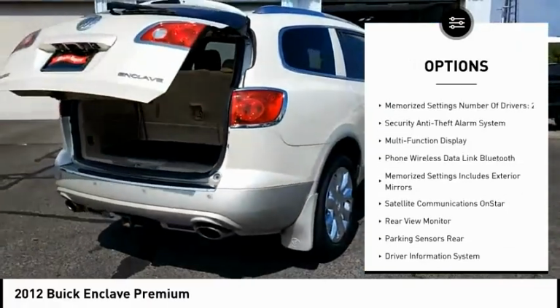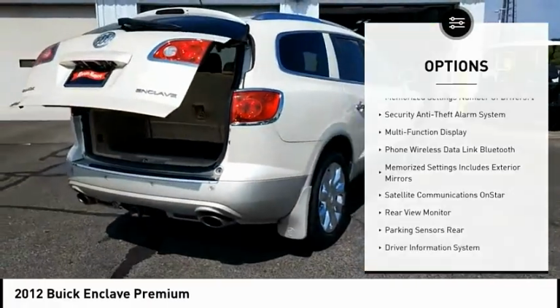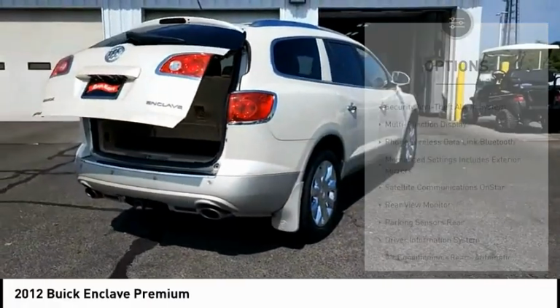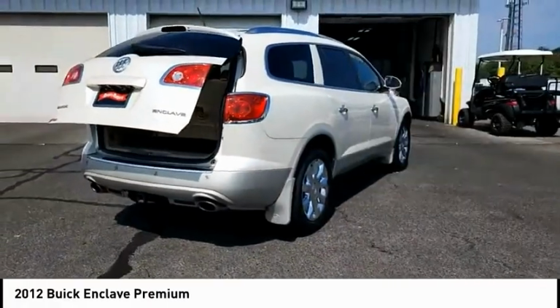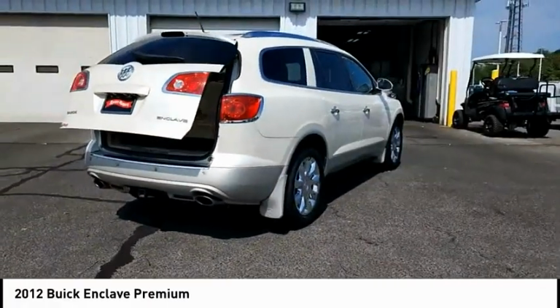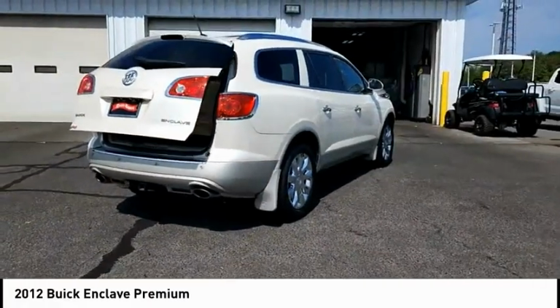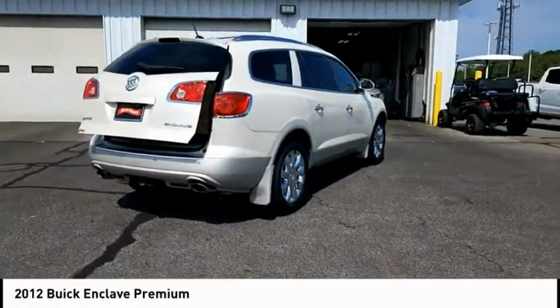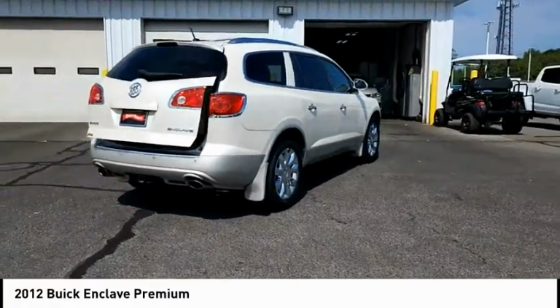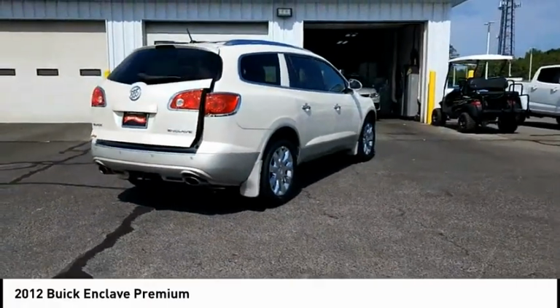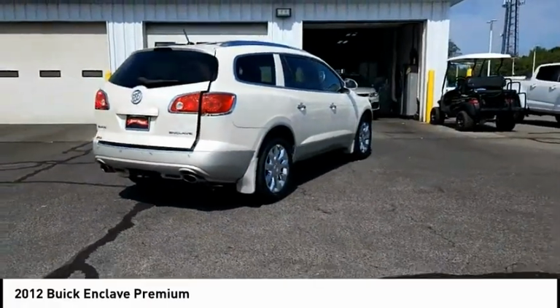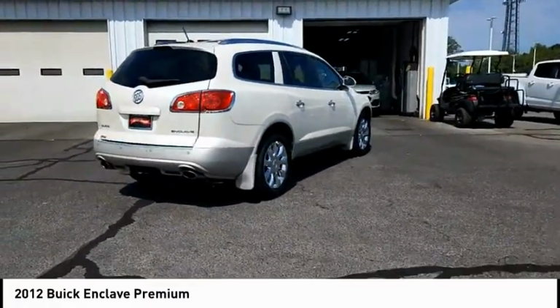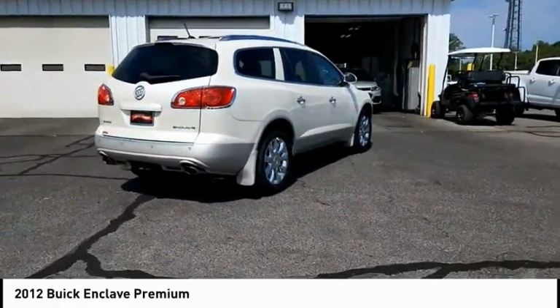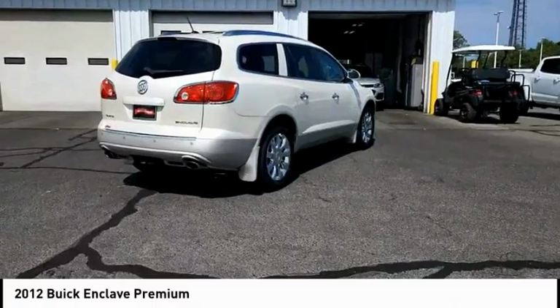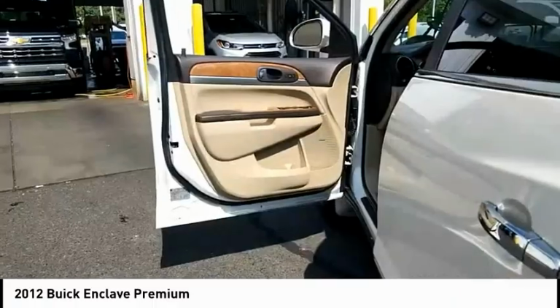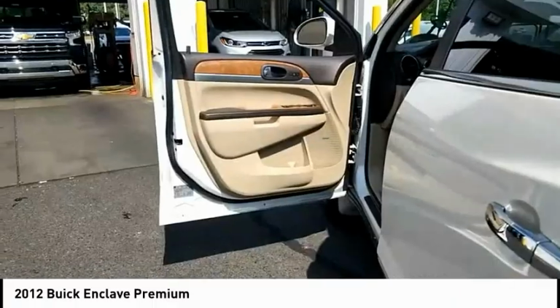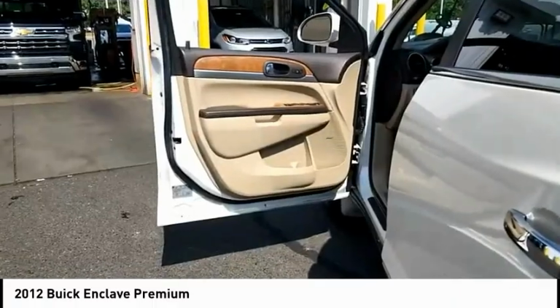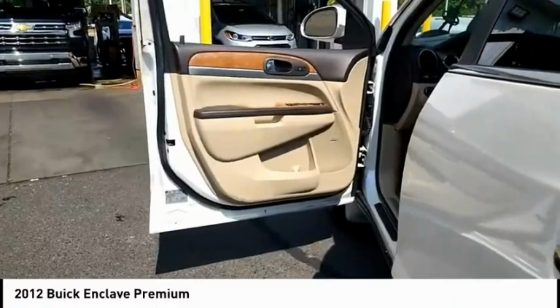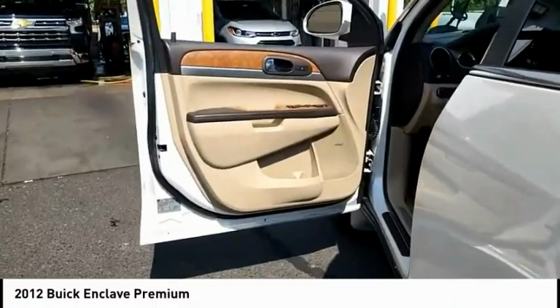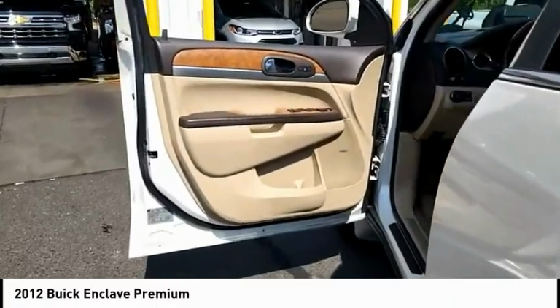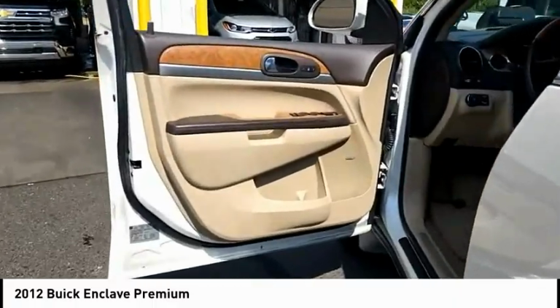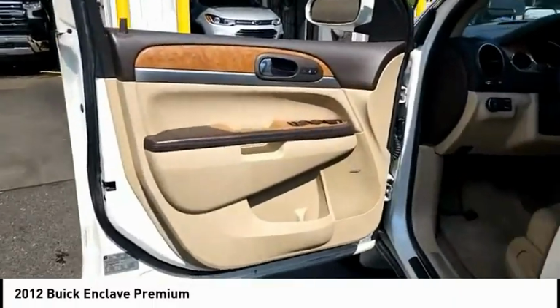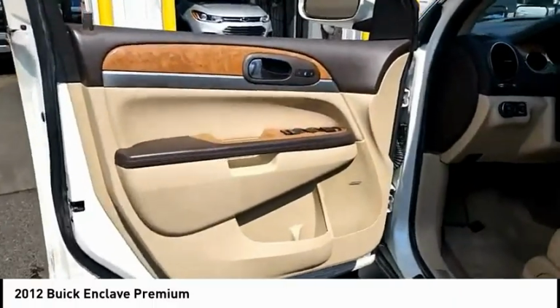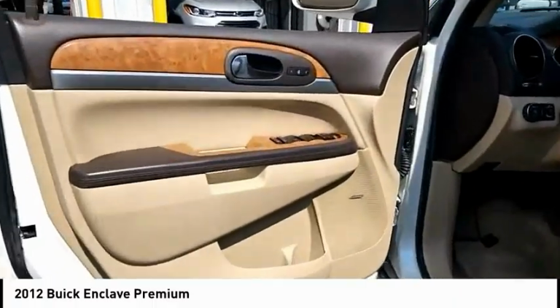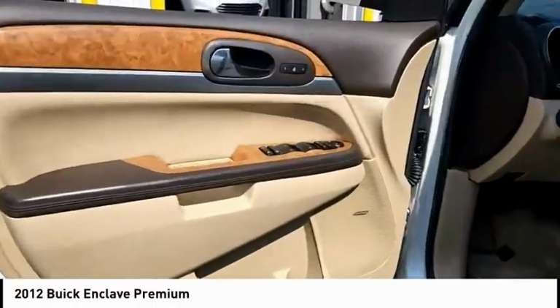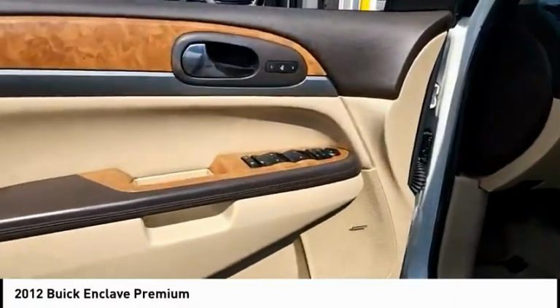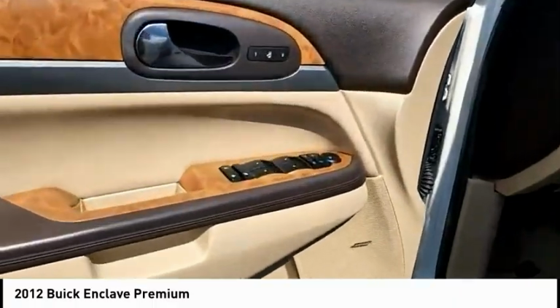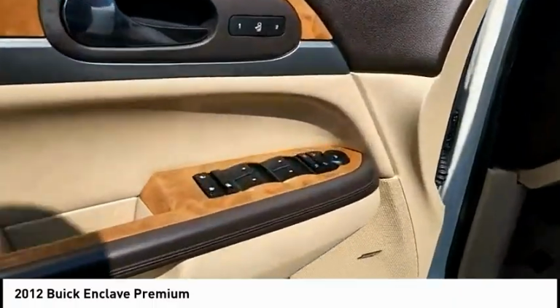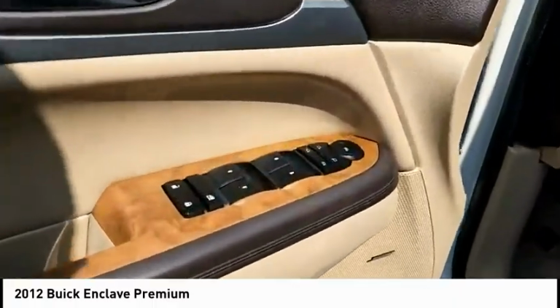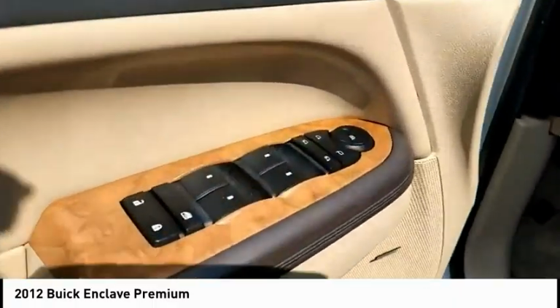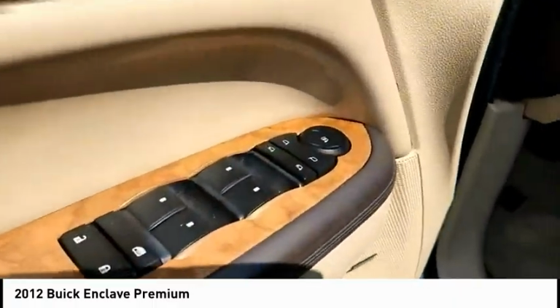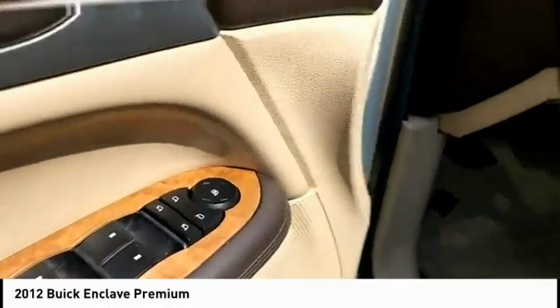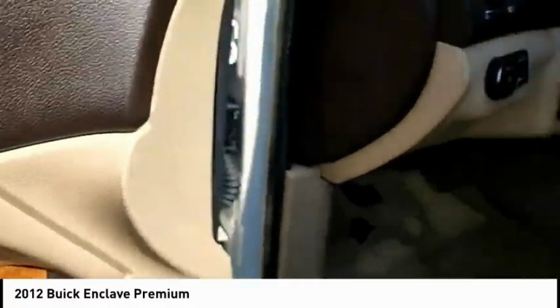Rear view camera, audio headphone jacks, rear audio, and speed sensitive volume control. This beauty will make even your house keys jealous. Drive it today.